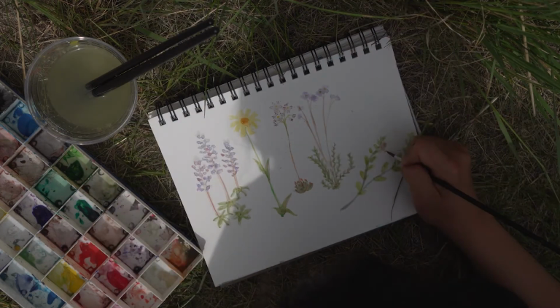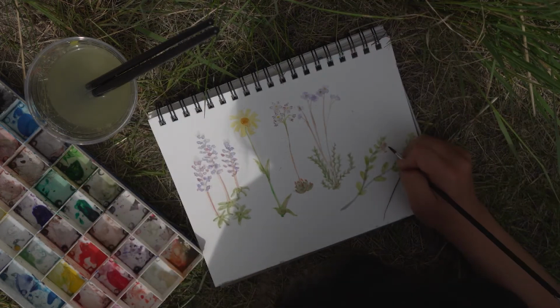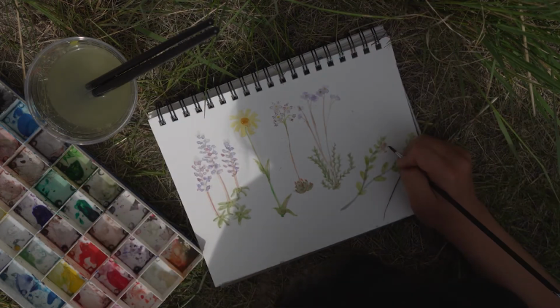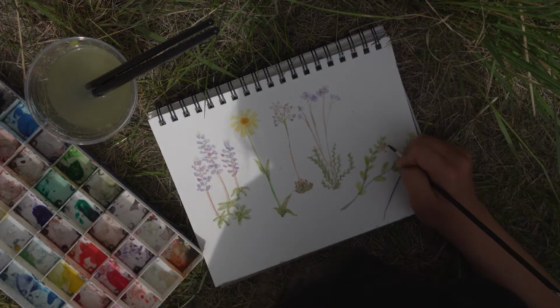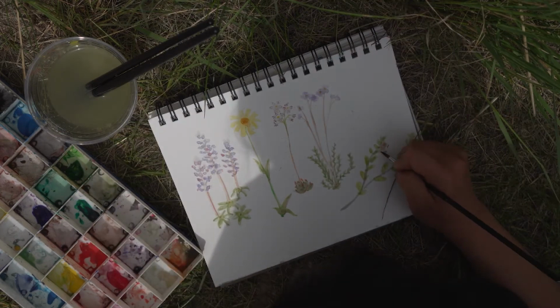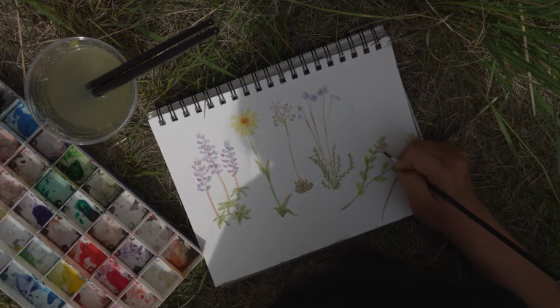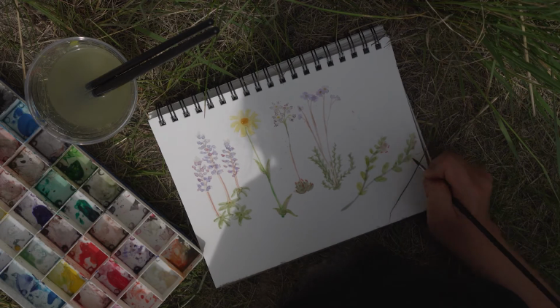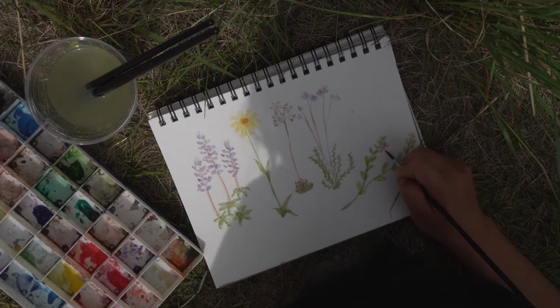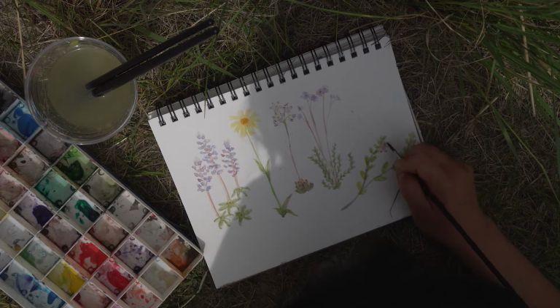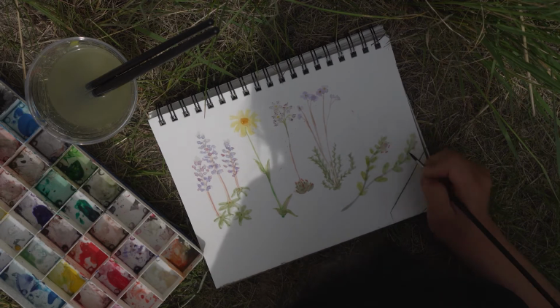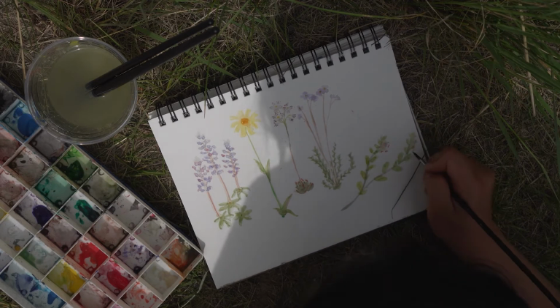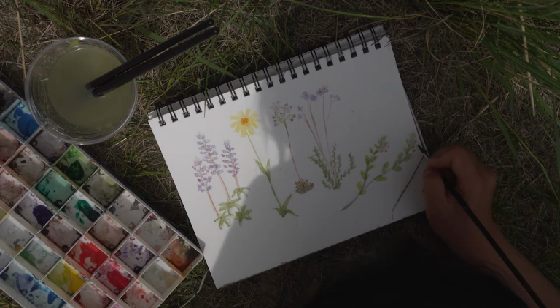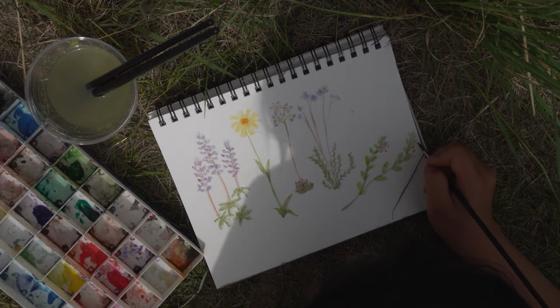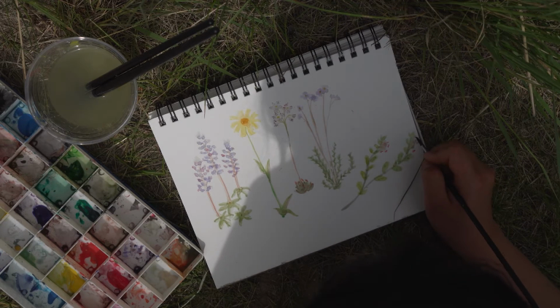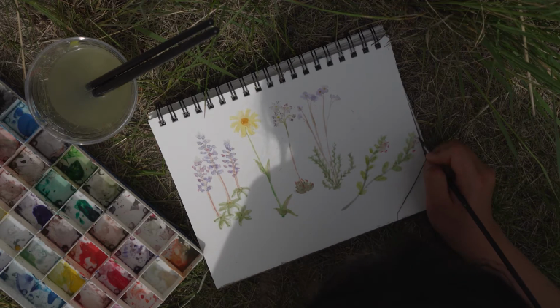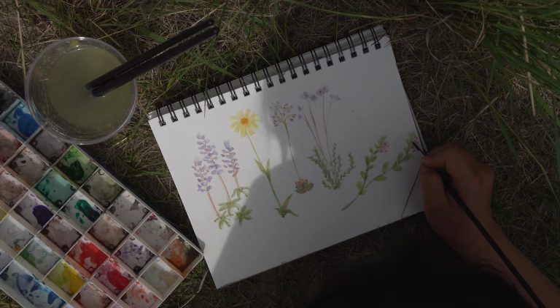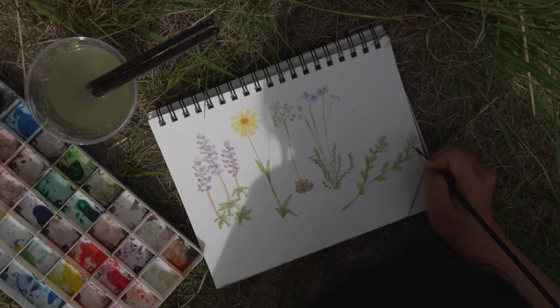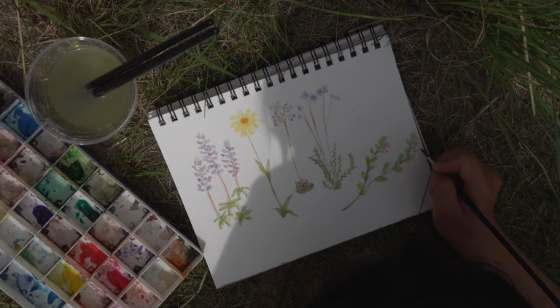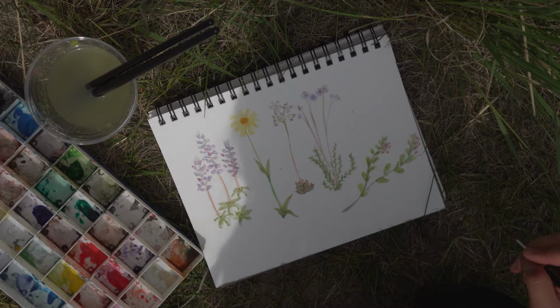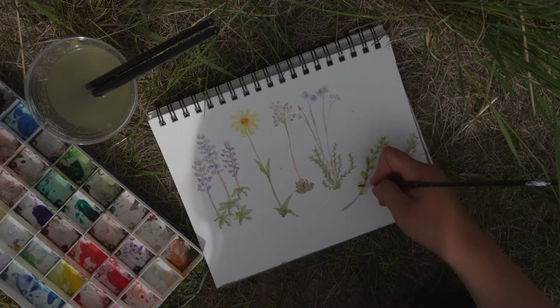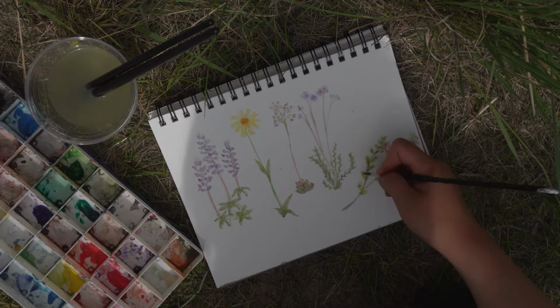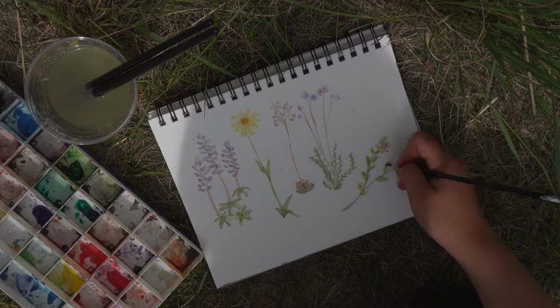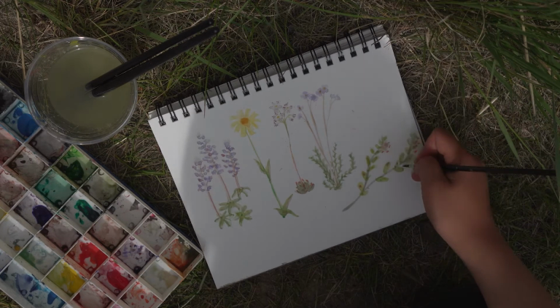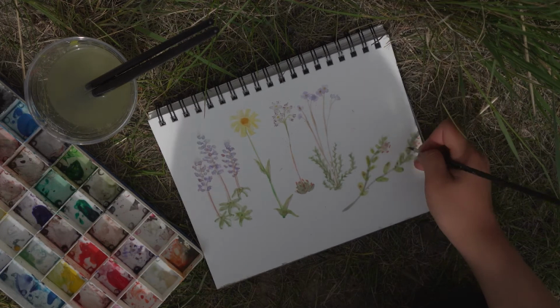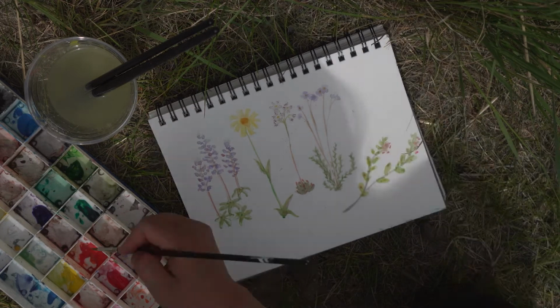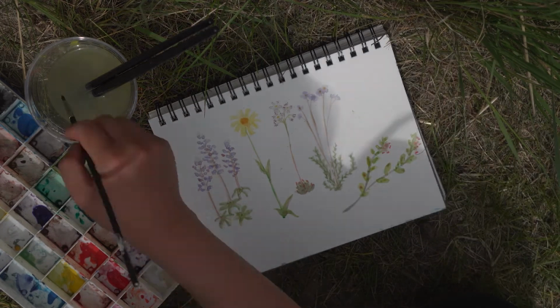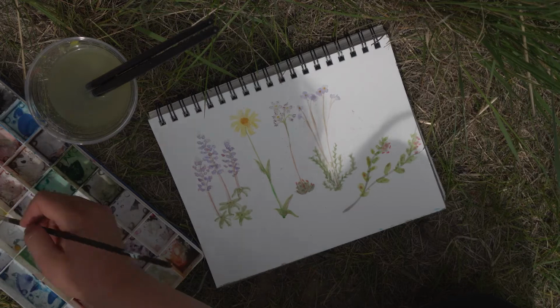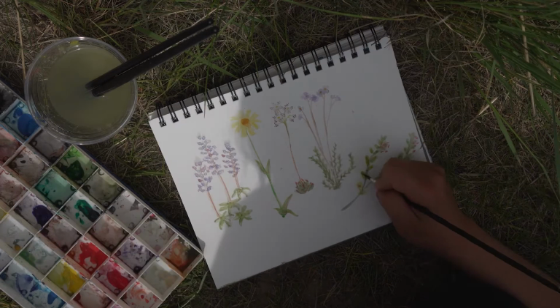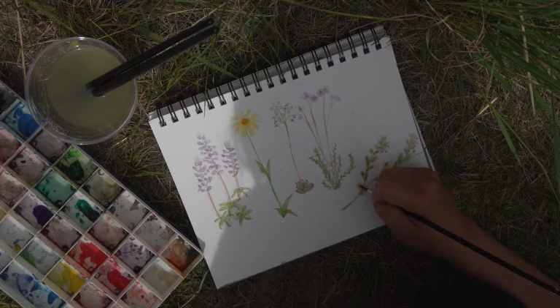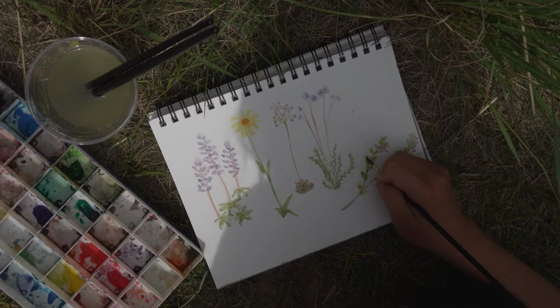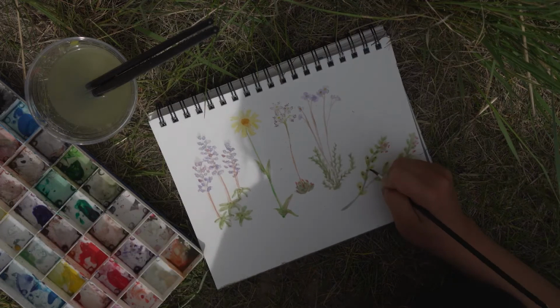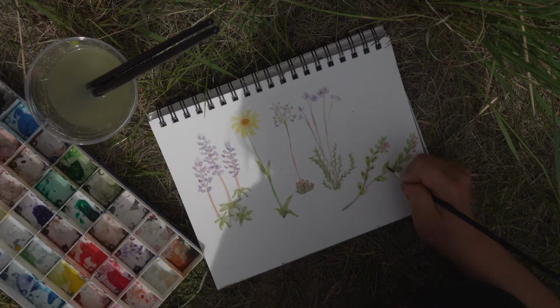Now when it completely dries, create the end of the petals using a more vibrant pink. Finally, dot the leaves with a darker green or red.